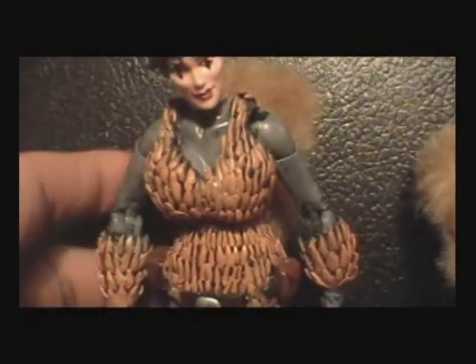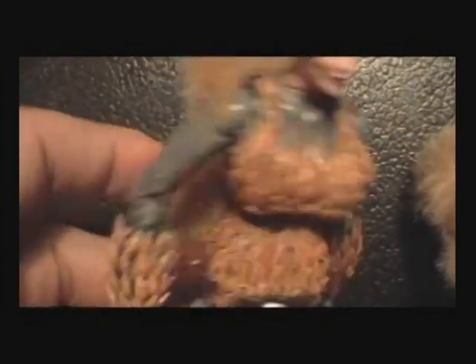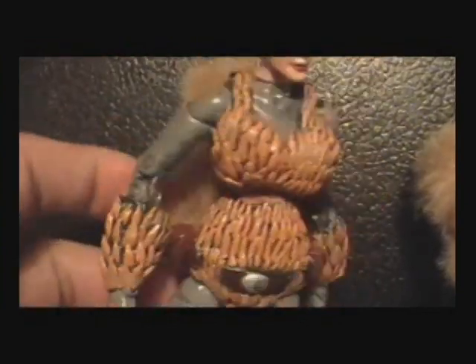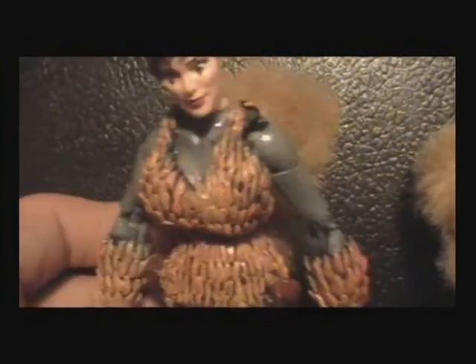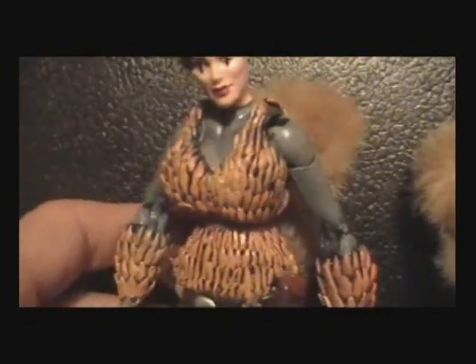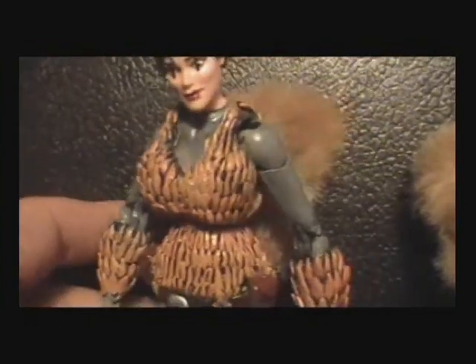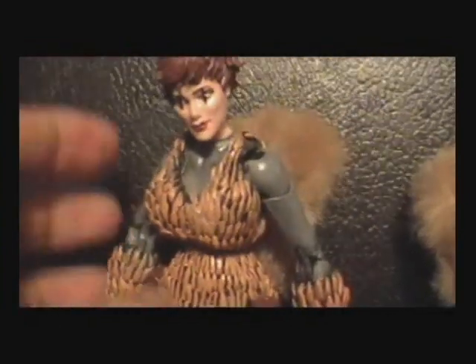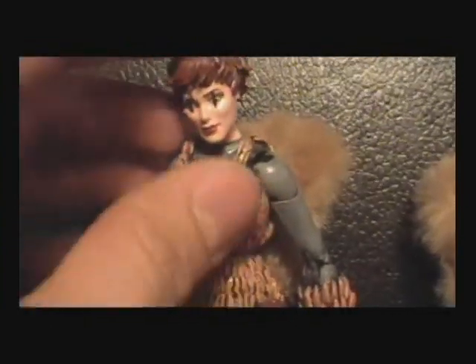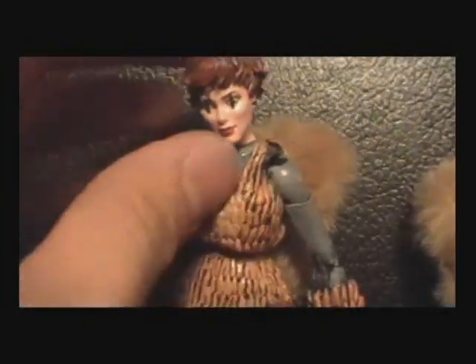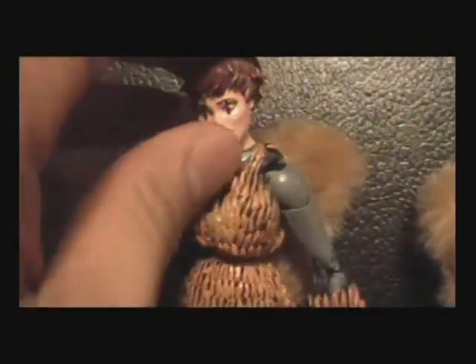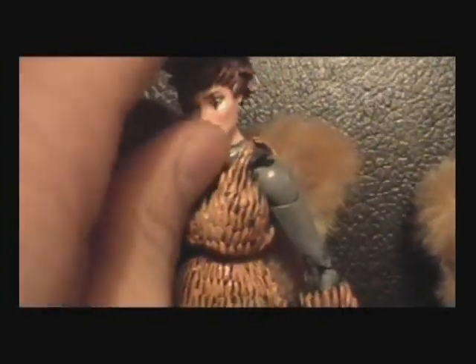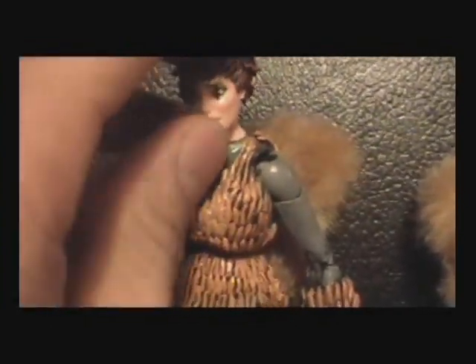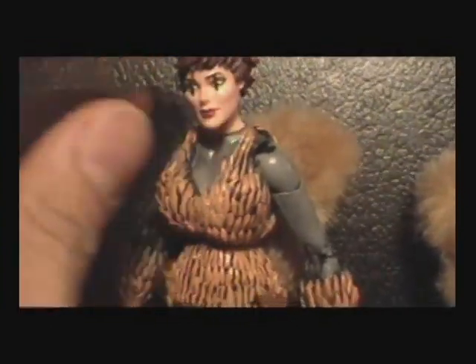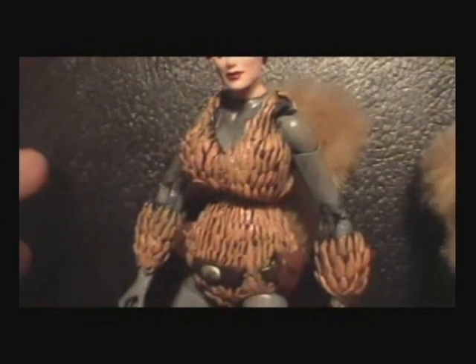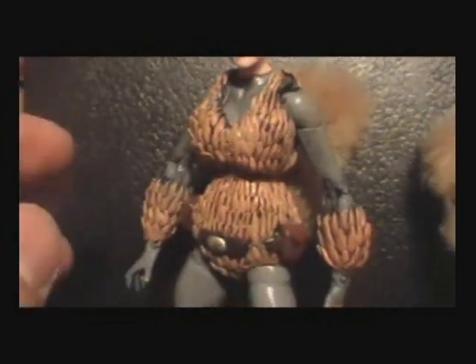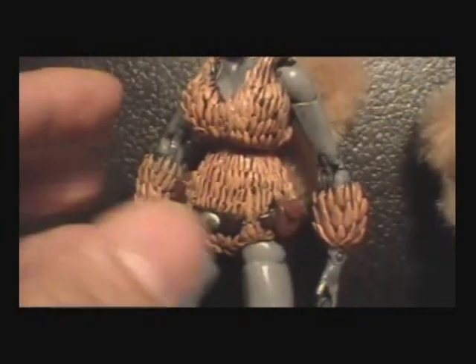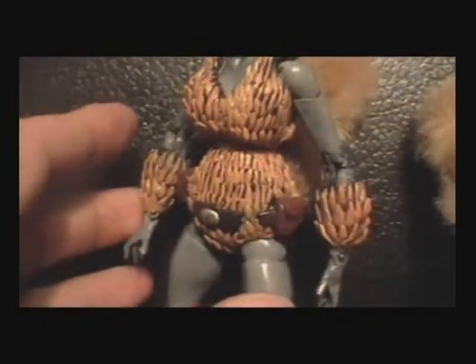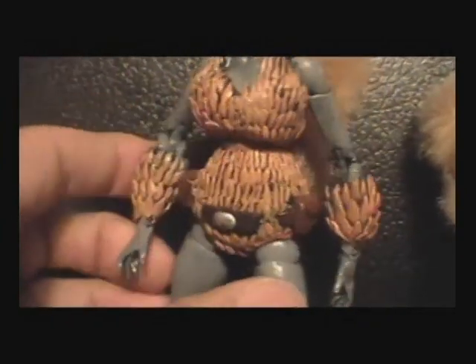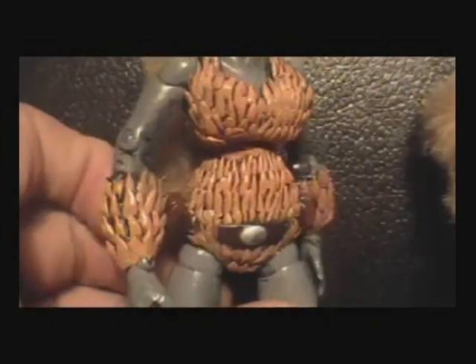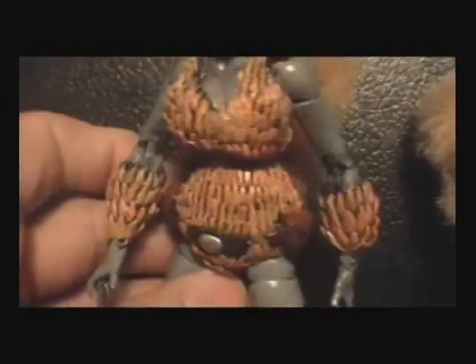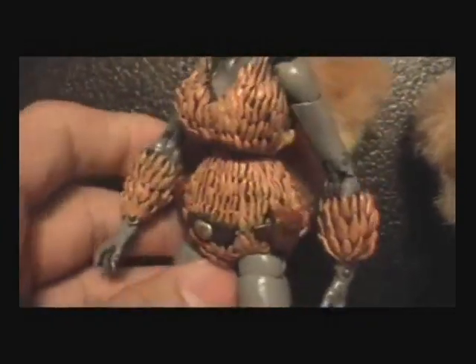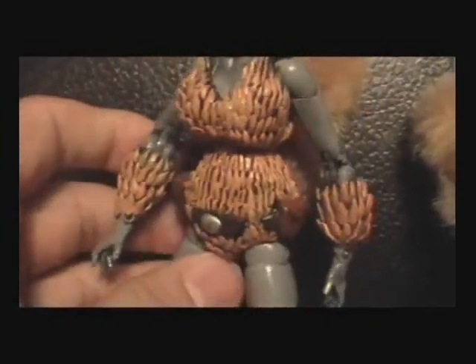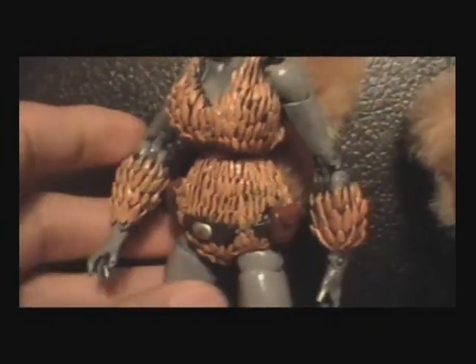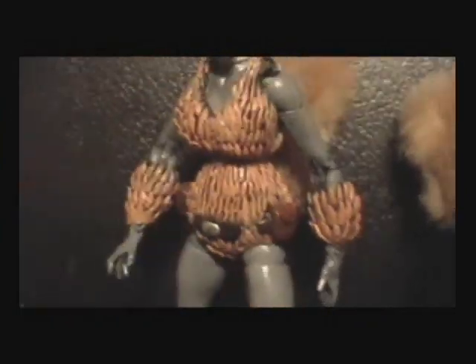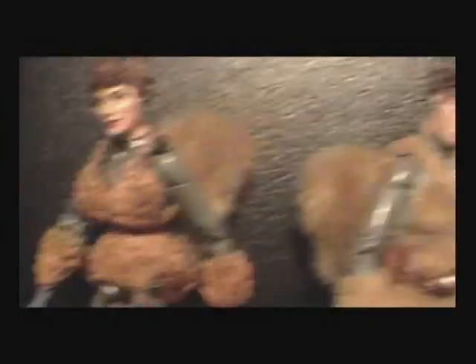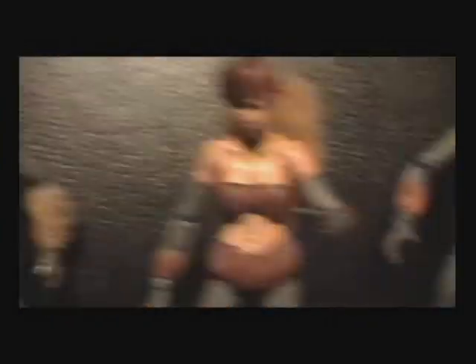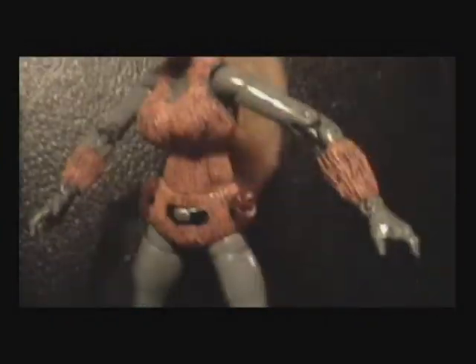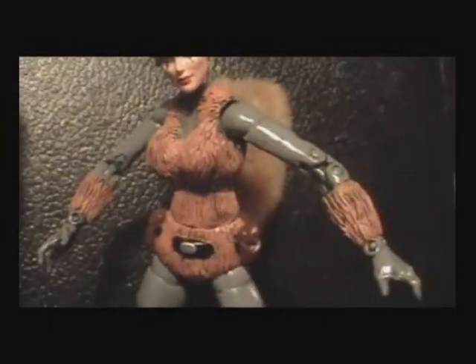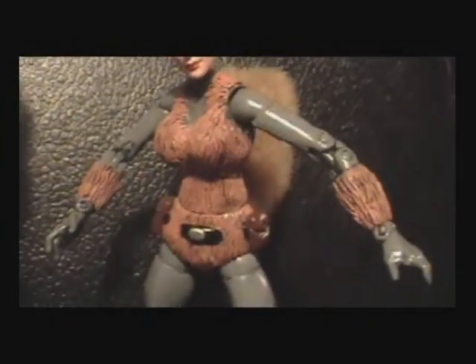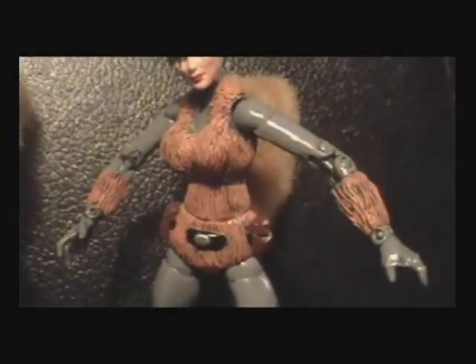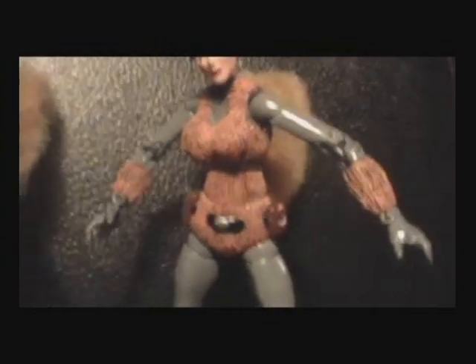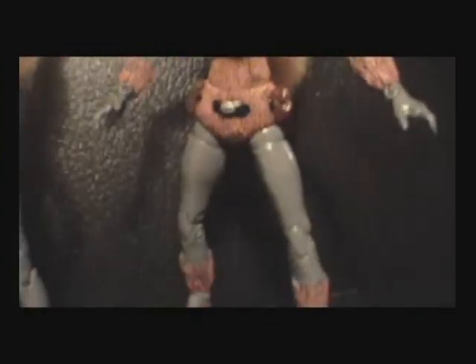She looks like a pine cone, that's why I call her Pine Cone Squirrel Girl. So yeah, I'm not making any like this ever again, because that does look a lot better.